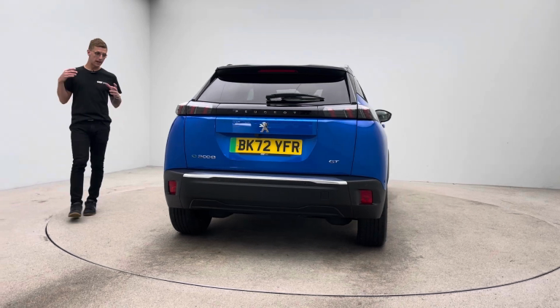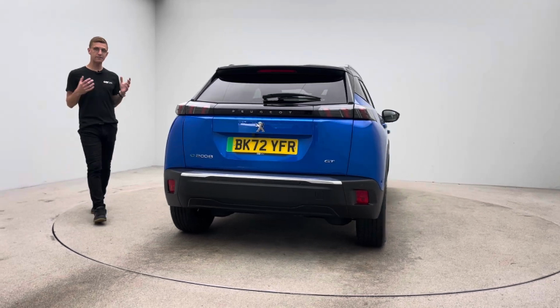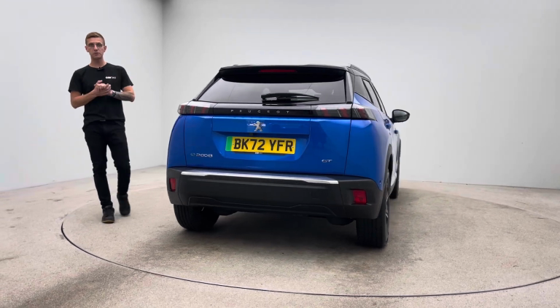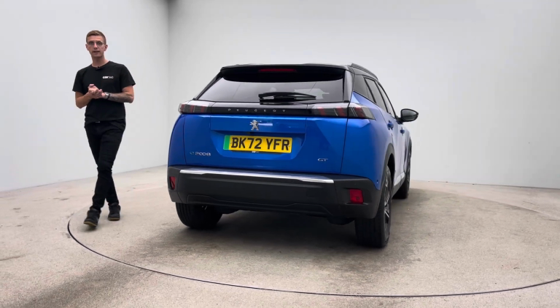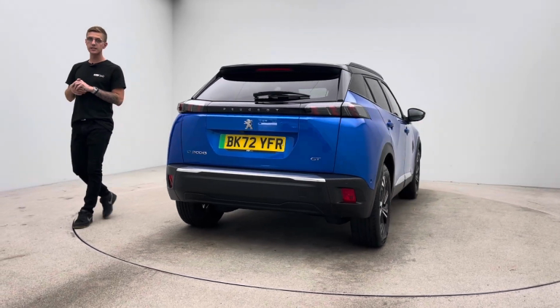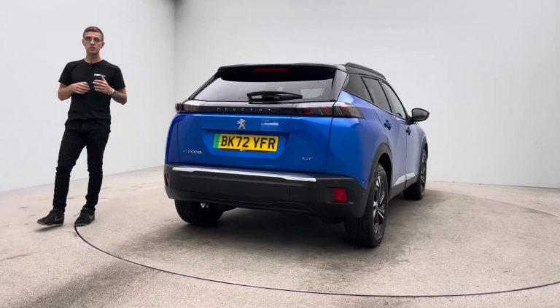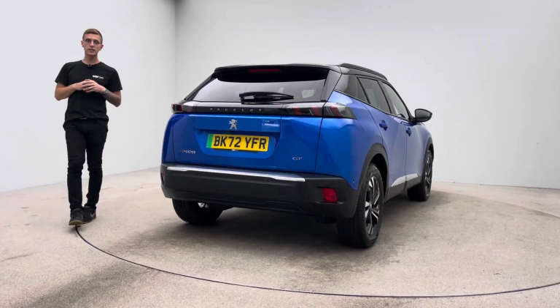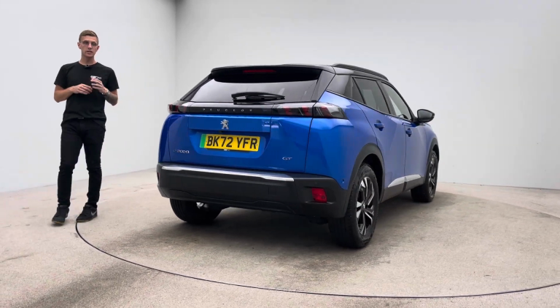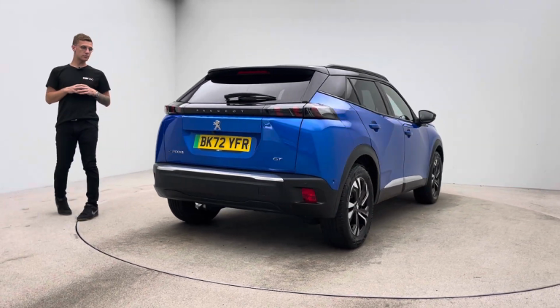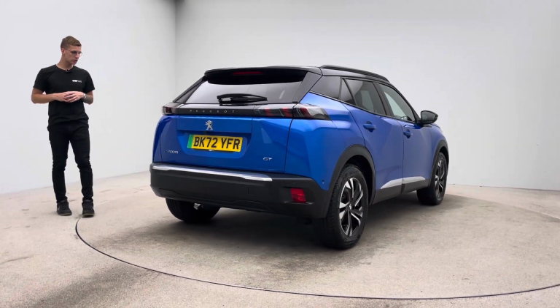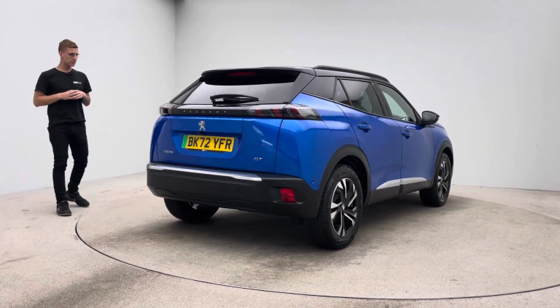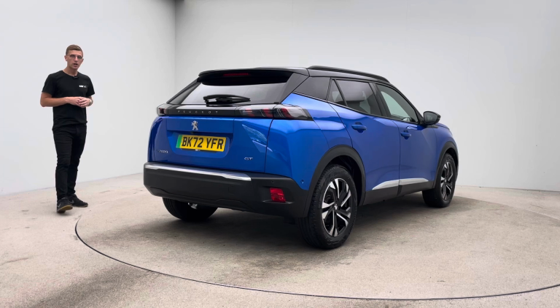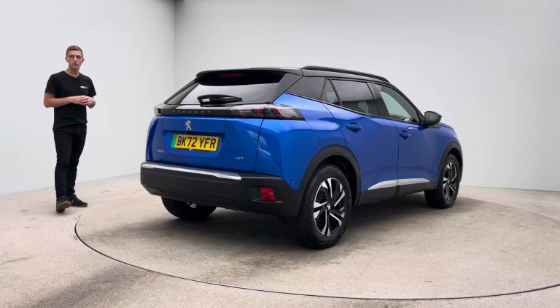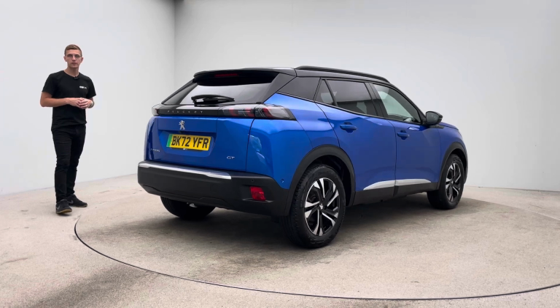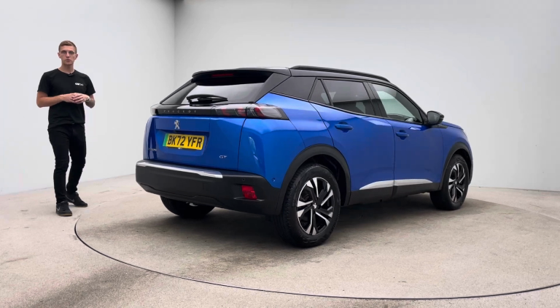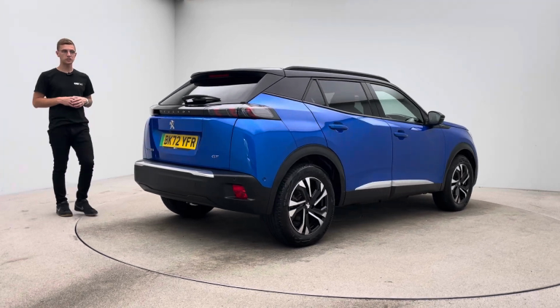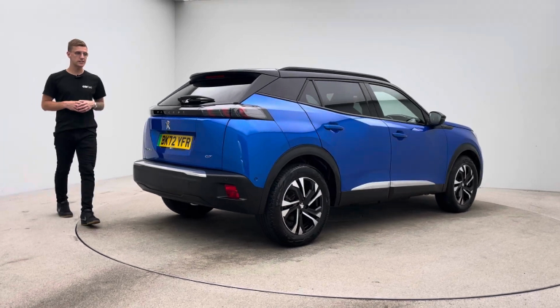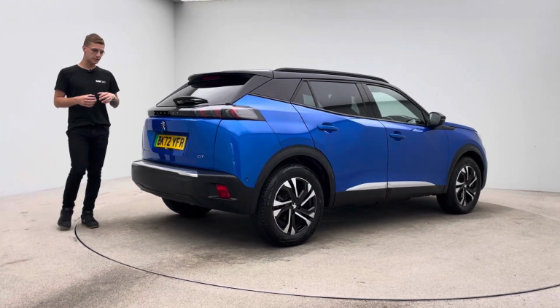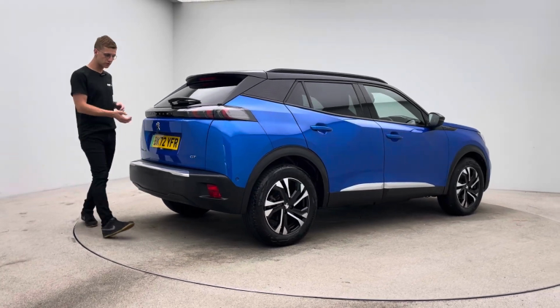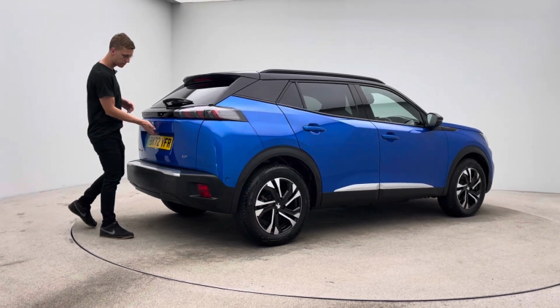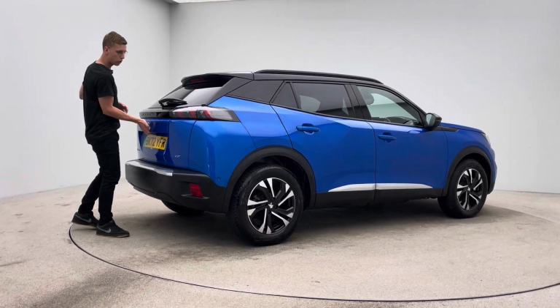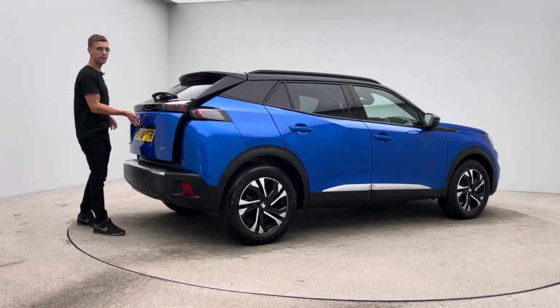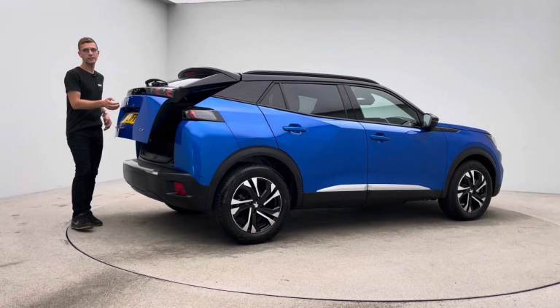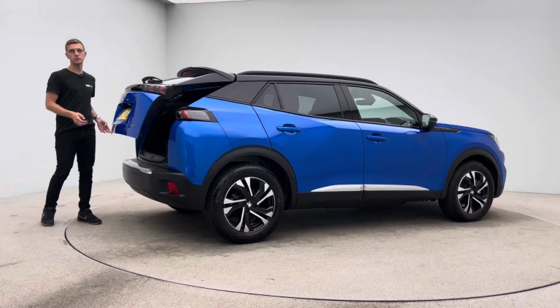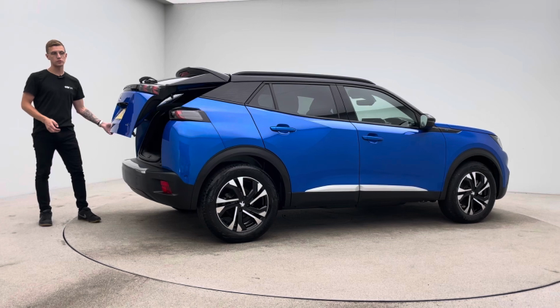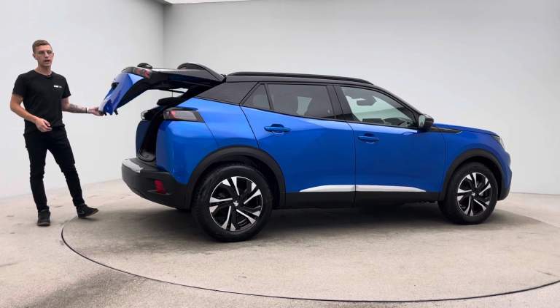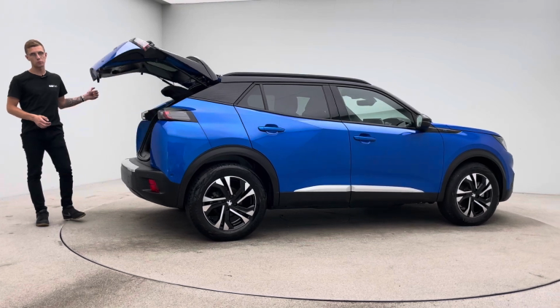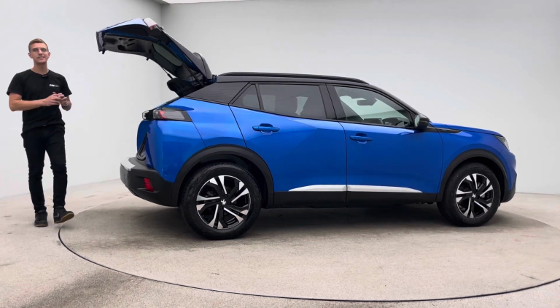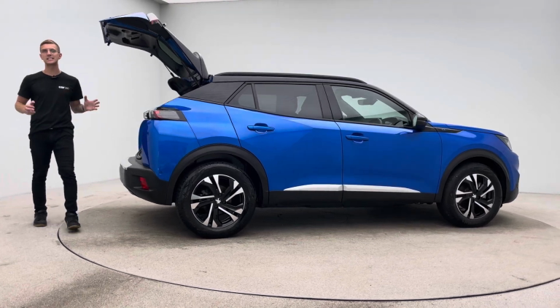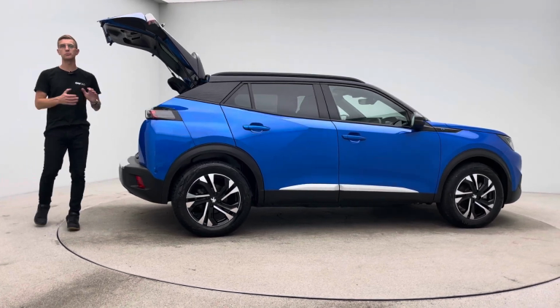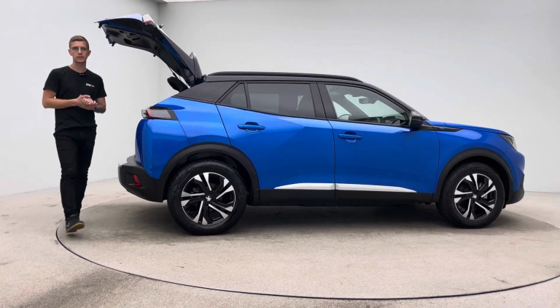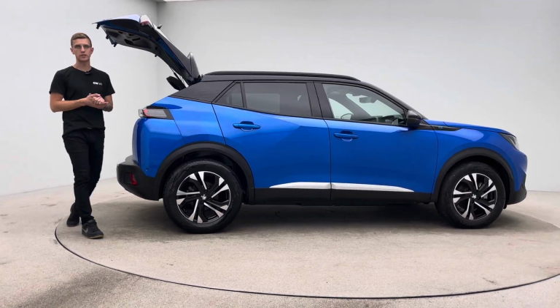A seven day money back guarantee, two keys, a type 2 charging cable, and the option of either coming to our collection centre here in Cannock to pick your new car up or having it delivered to your house — whatever is easier and more convenient for you.